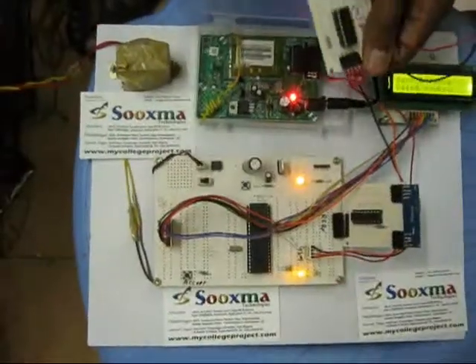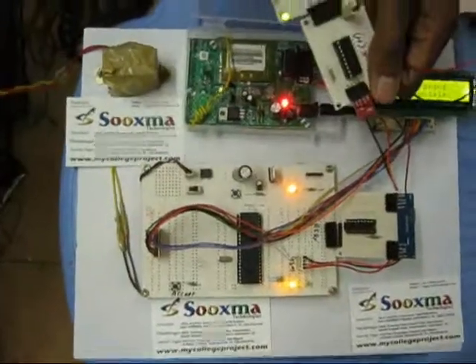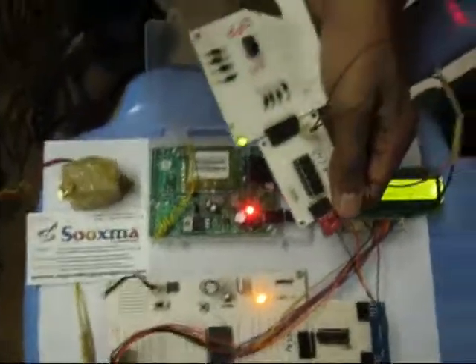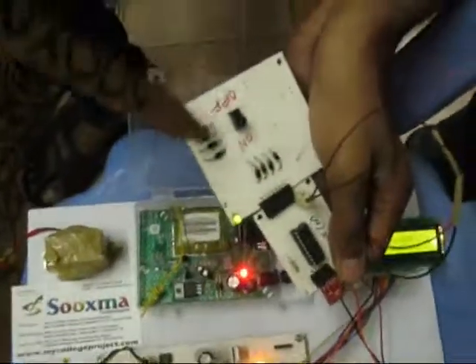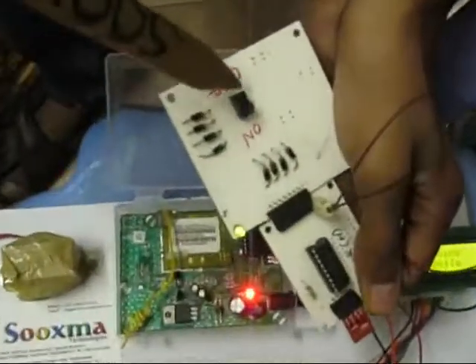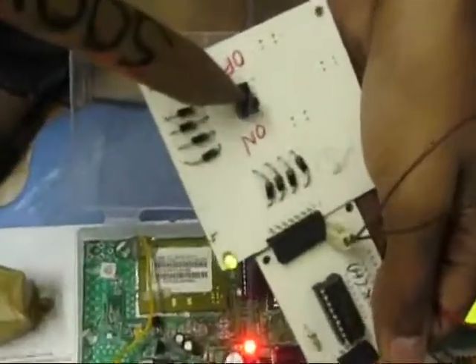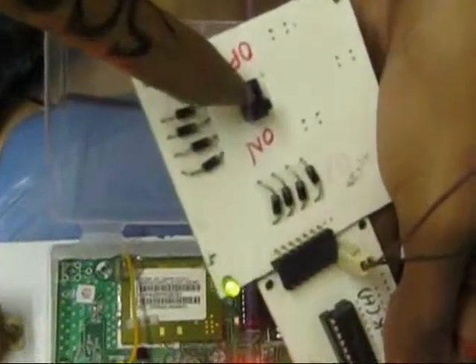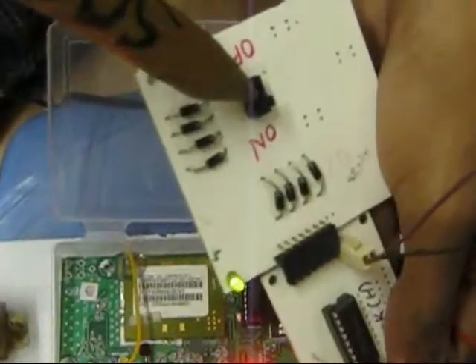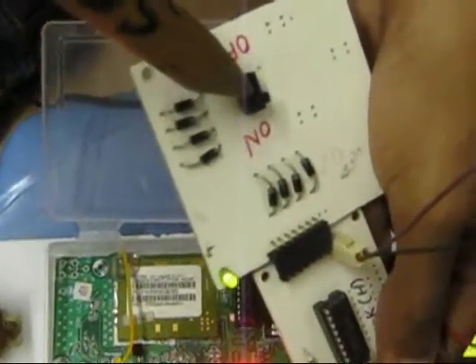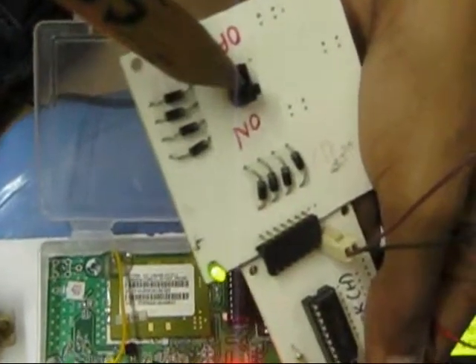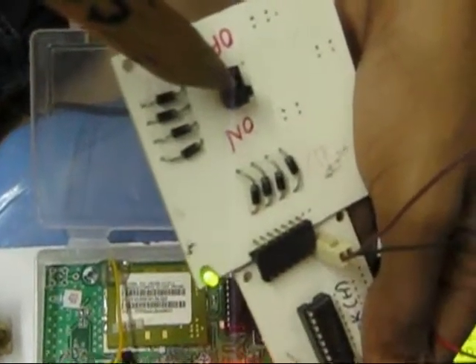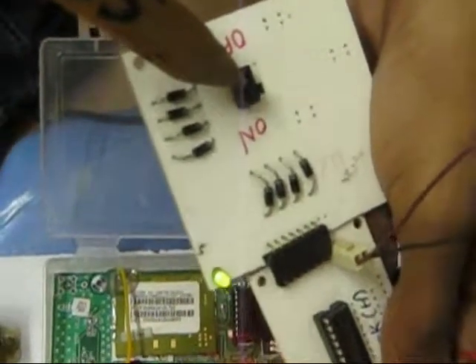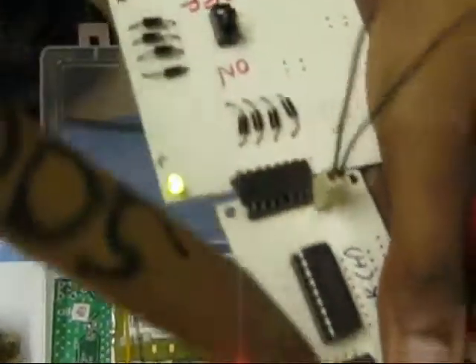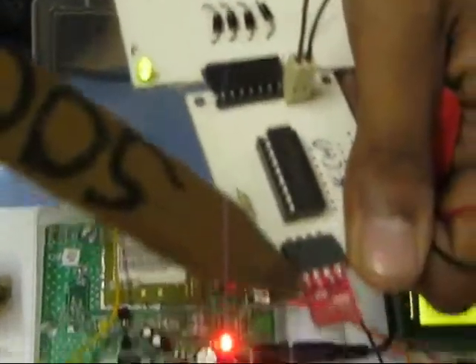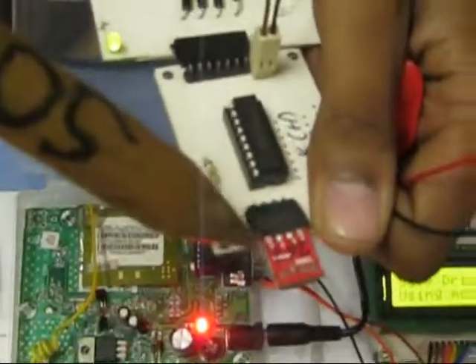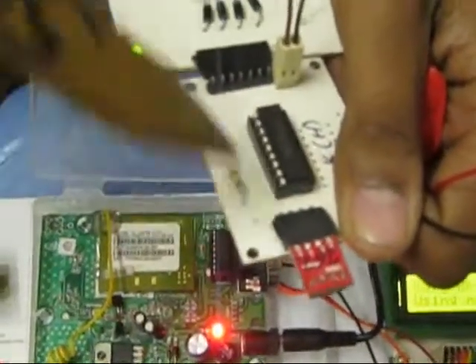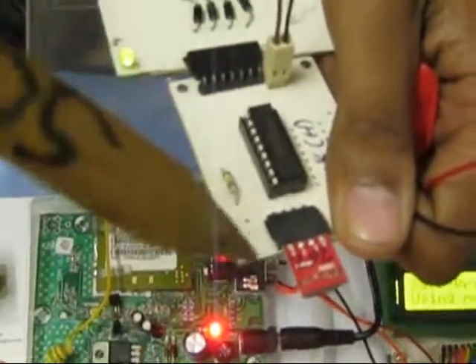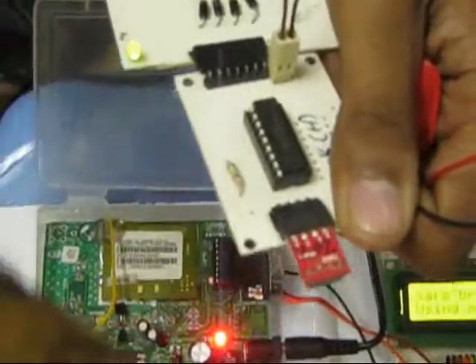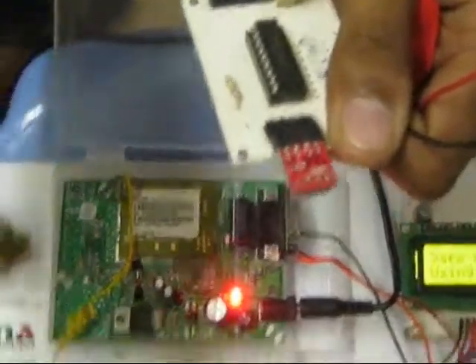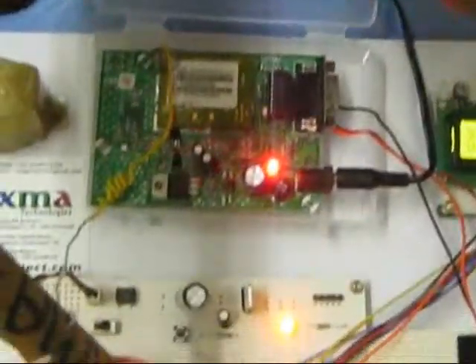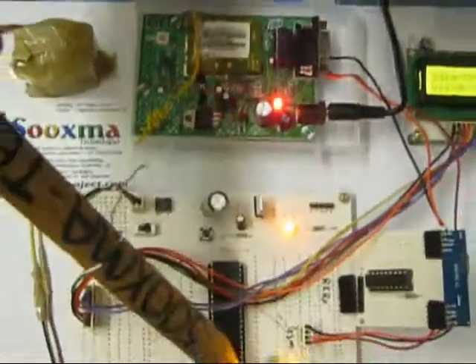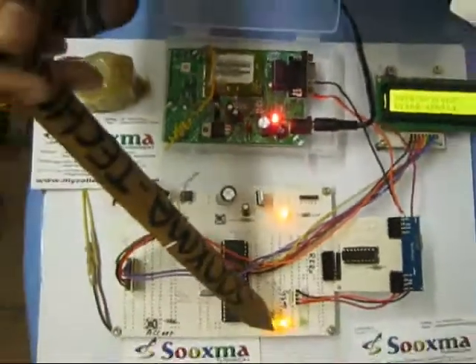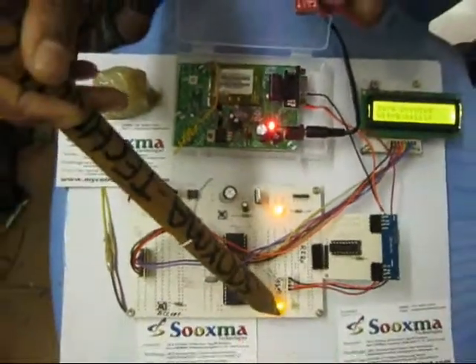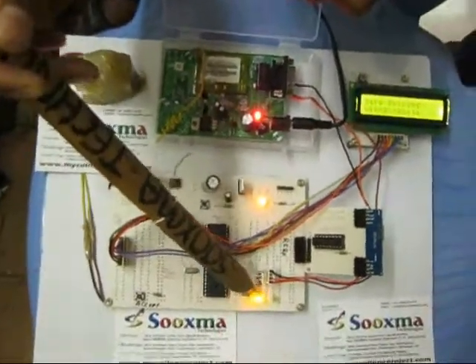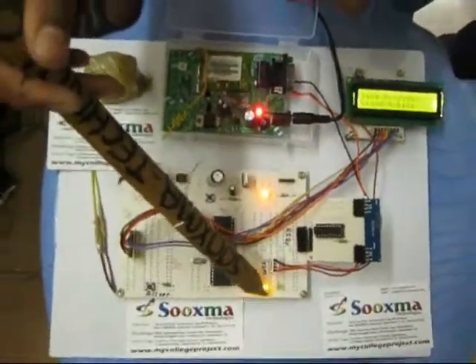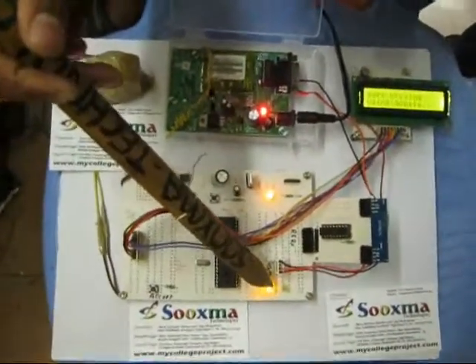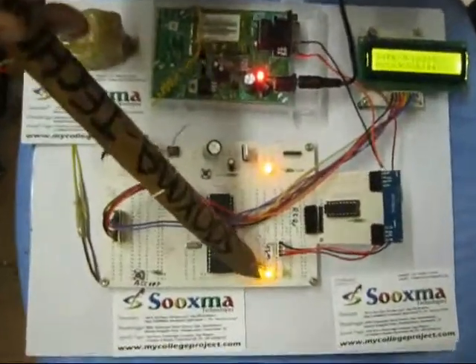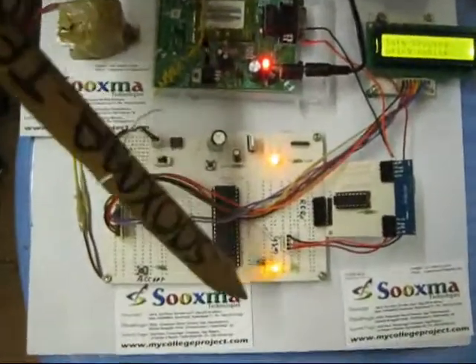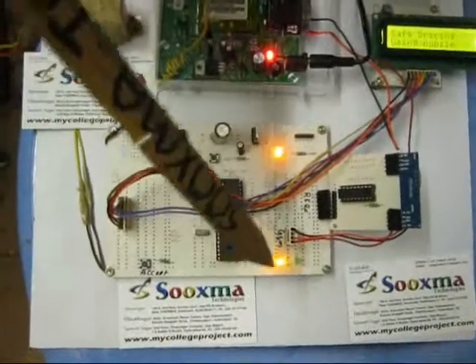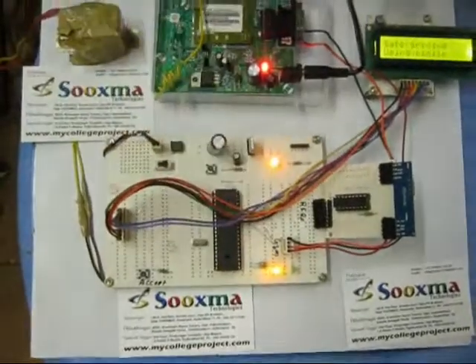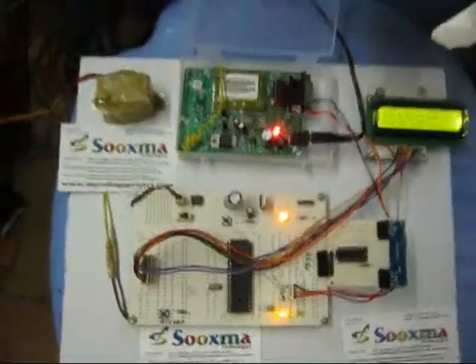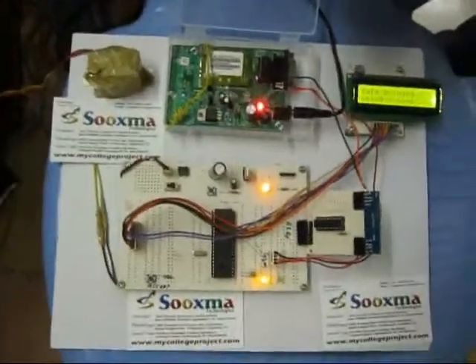Now this indicates that my engine is in the on state — I have pushed the slide switch to the on state. My RF transmitter is continuously sending the engine-on signal to the controller, and this LED is lit as an indication that the engine is in the on state.